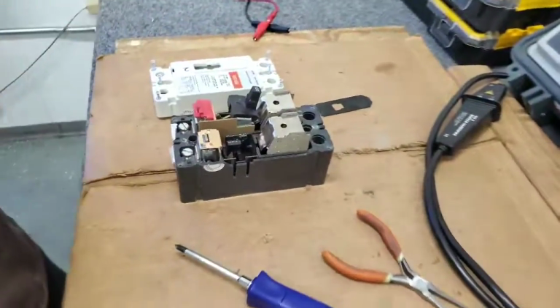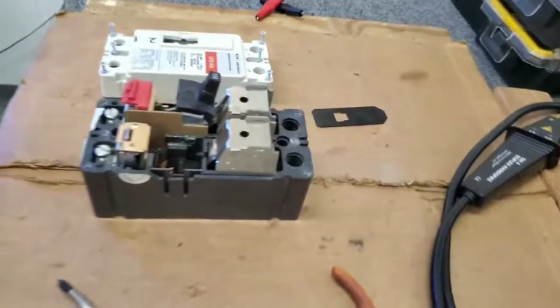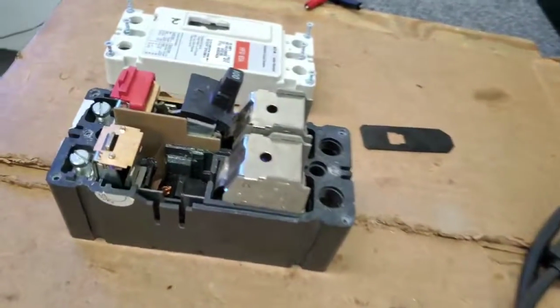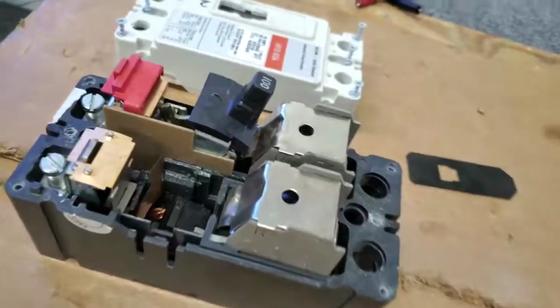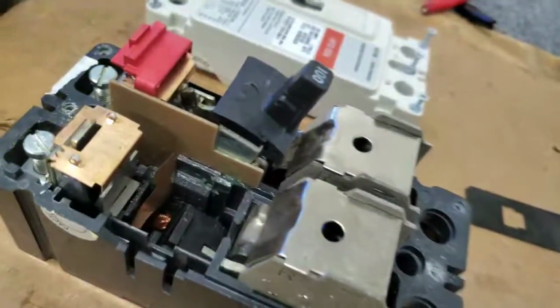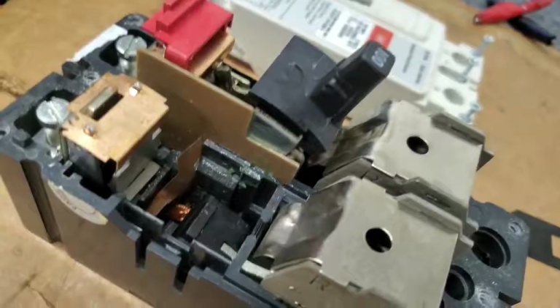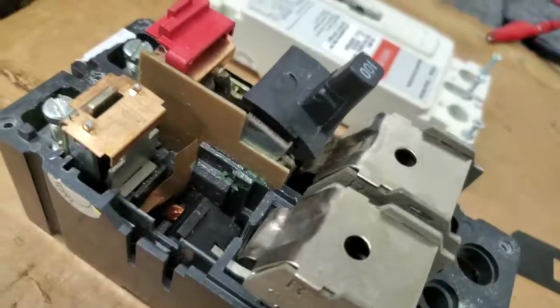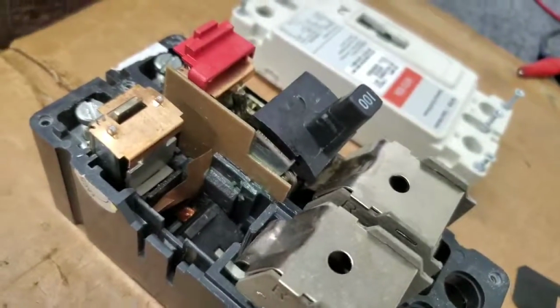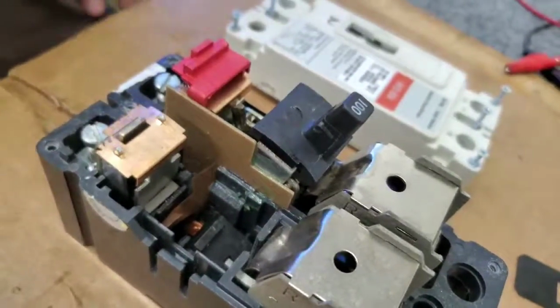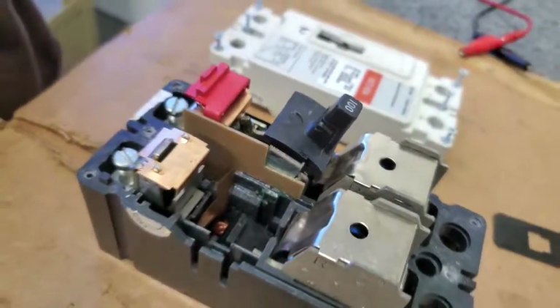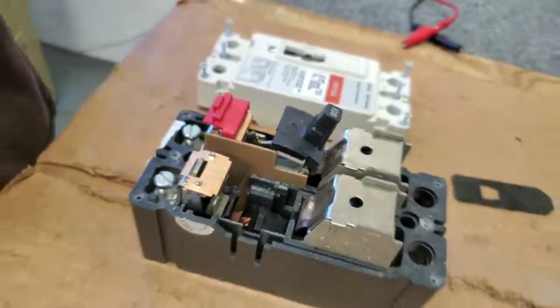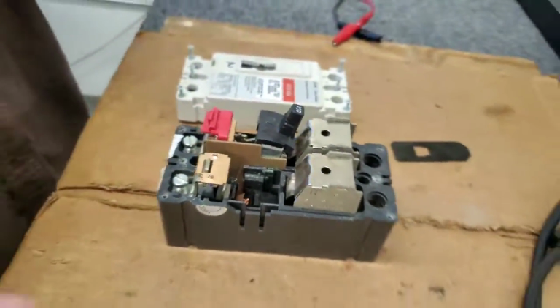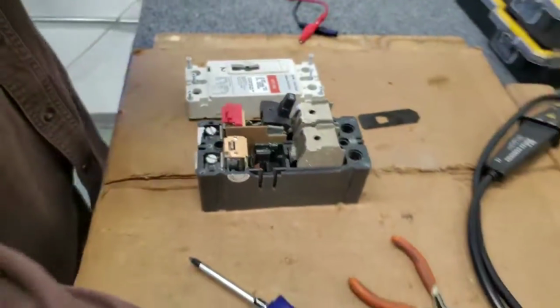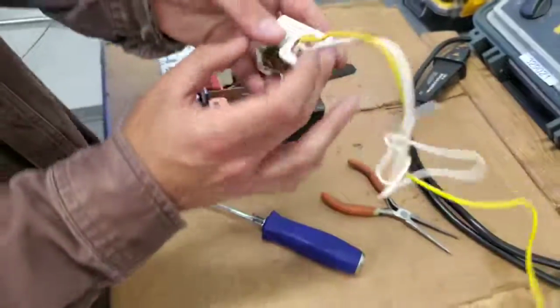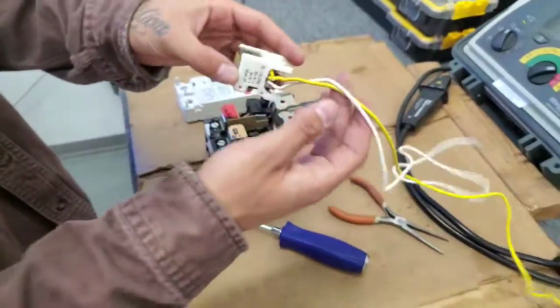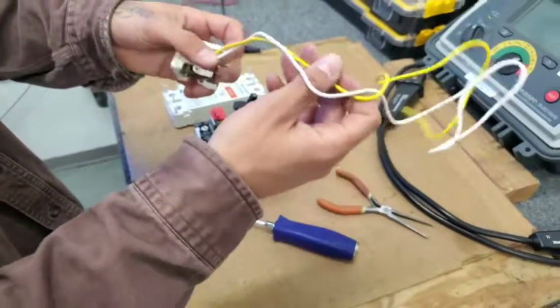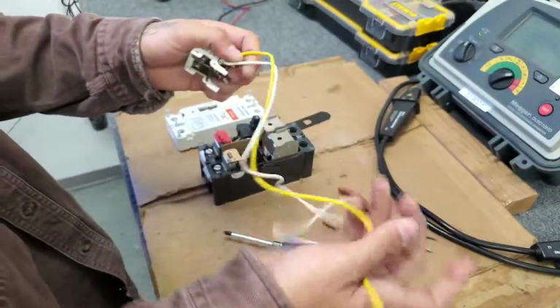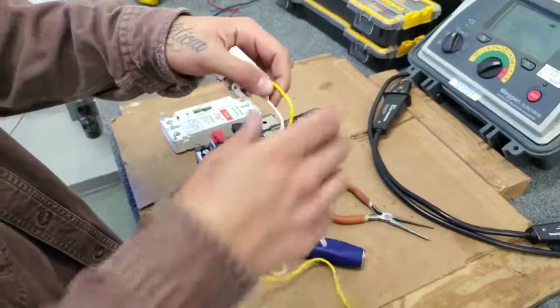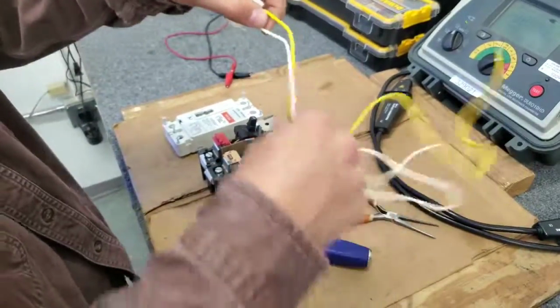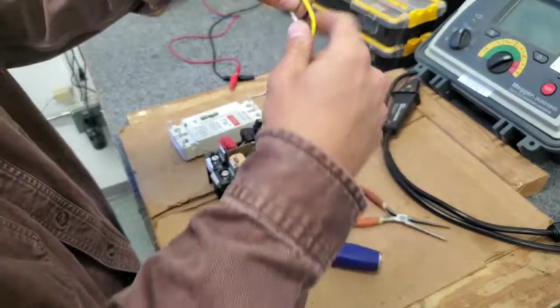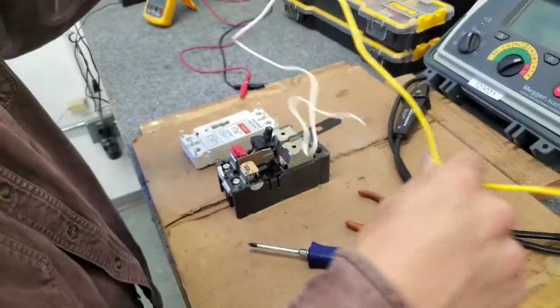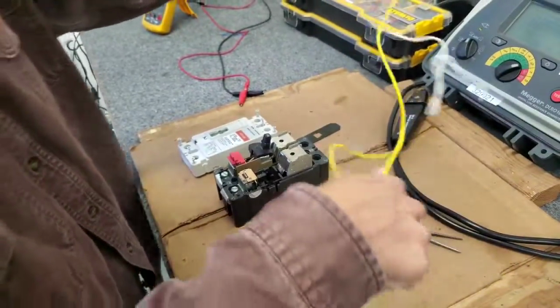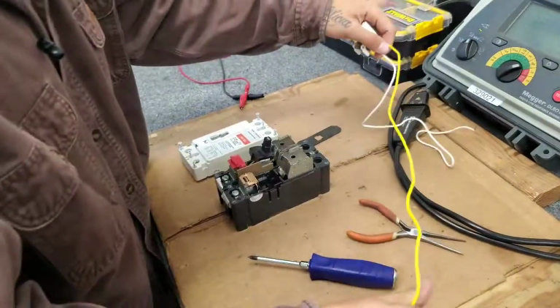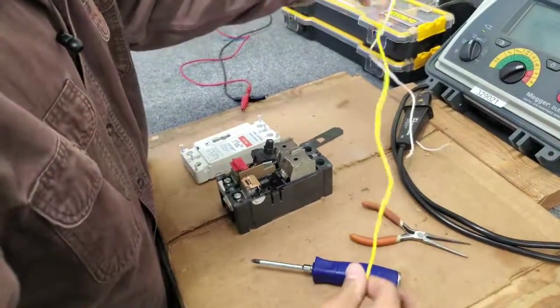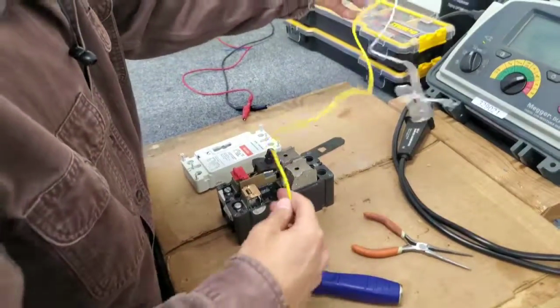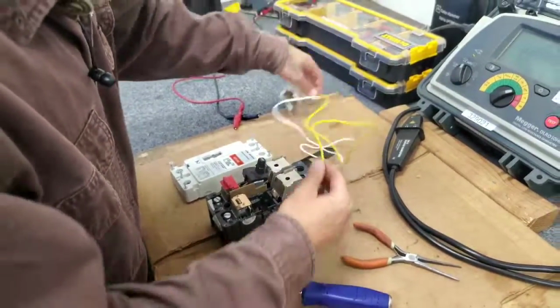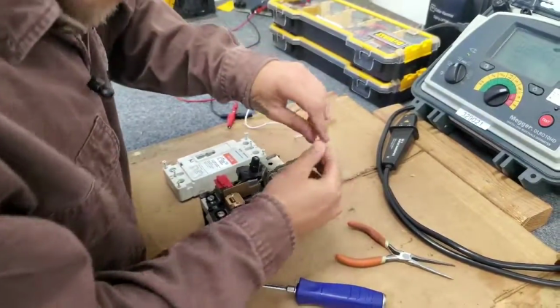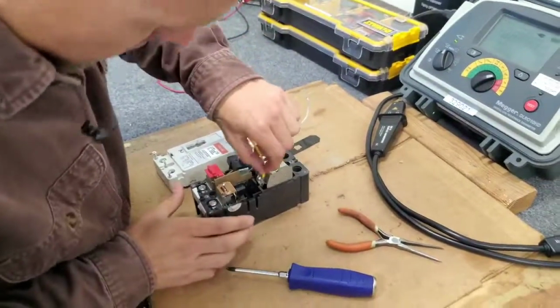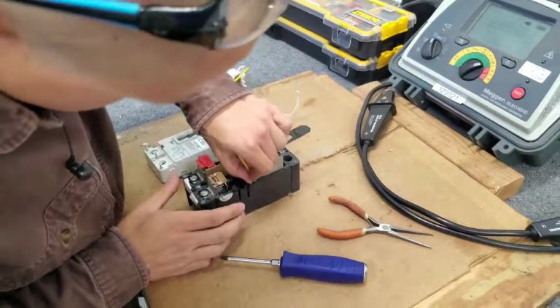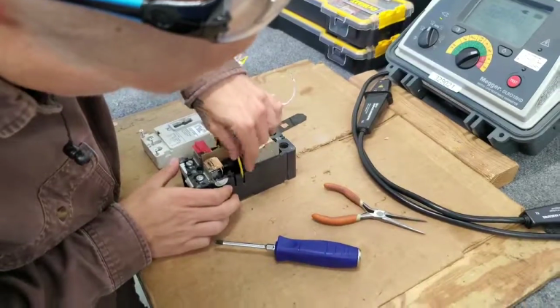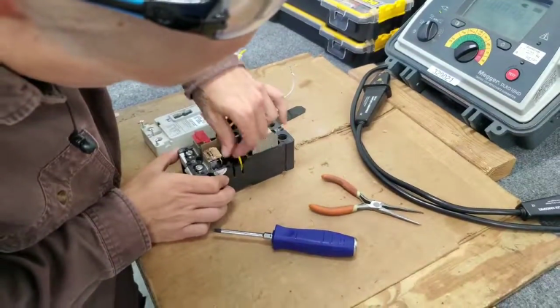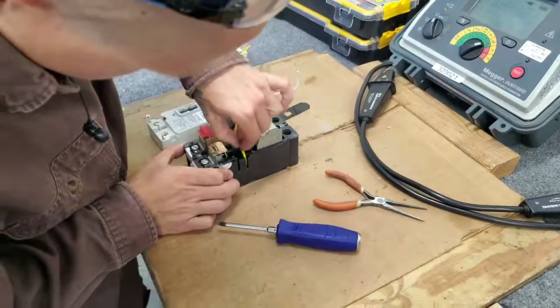Then we're going to install the shunt trip itself. First off, you're going to feed these wires down through these side slots.